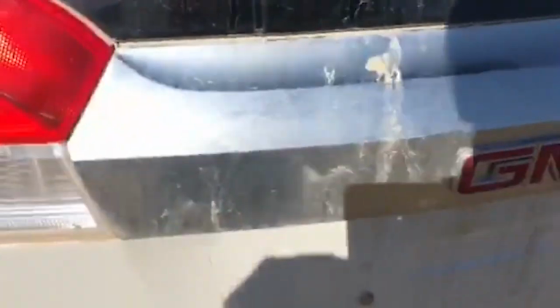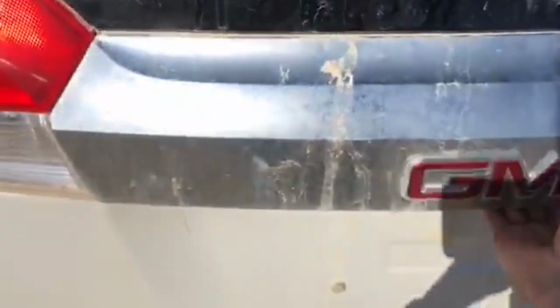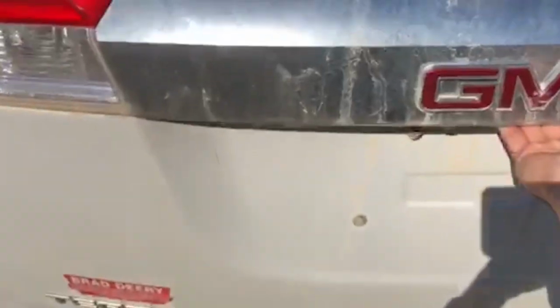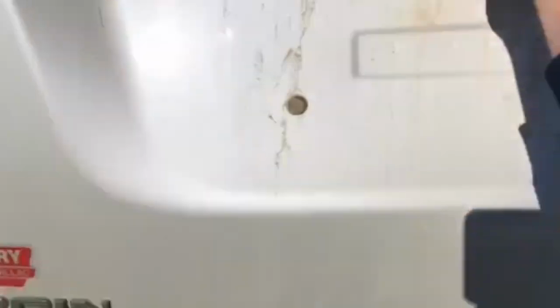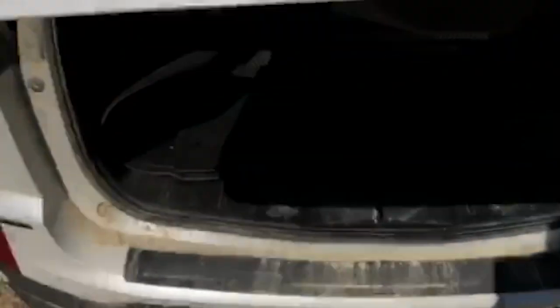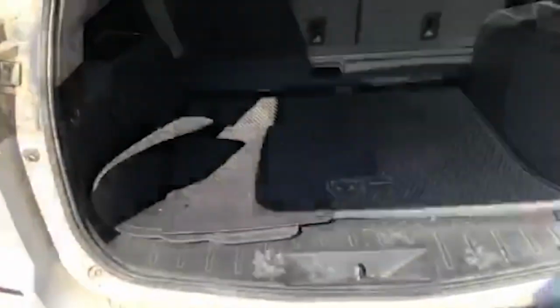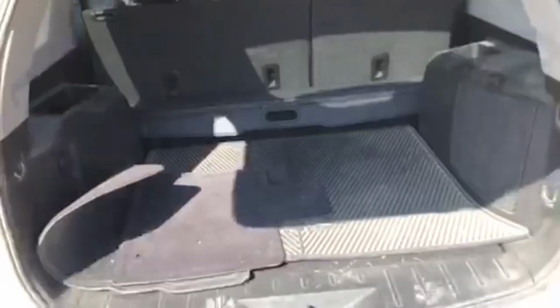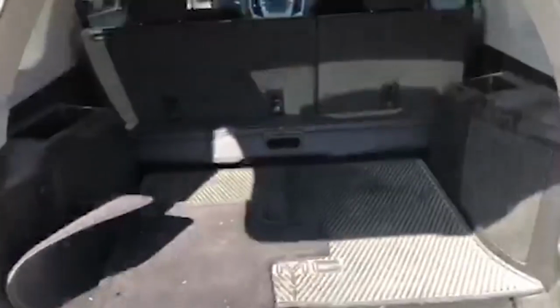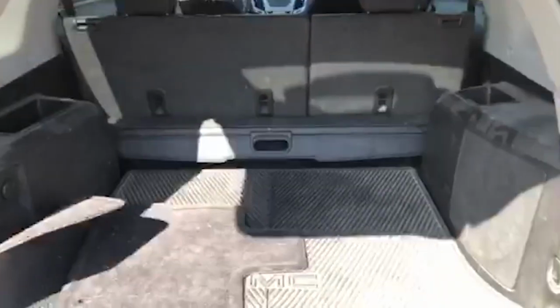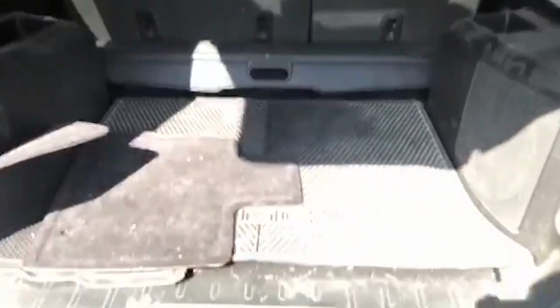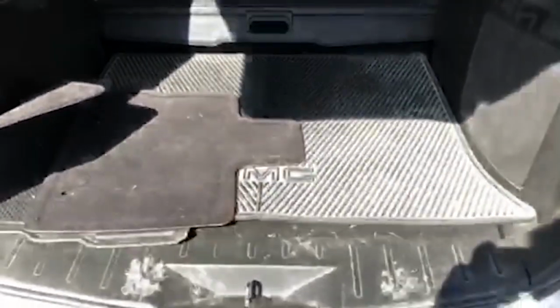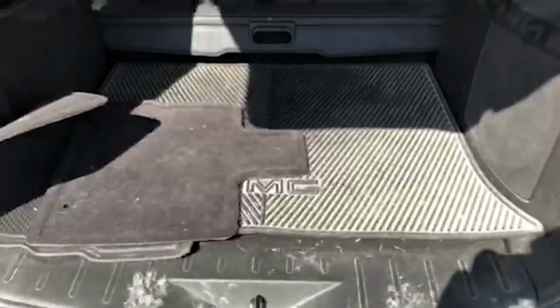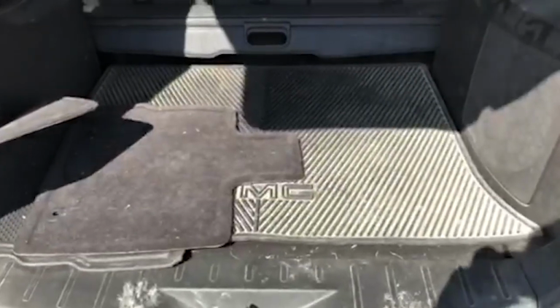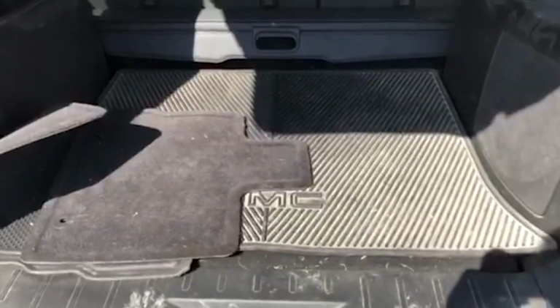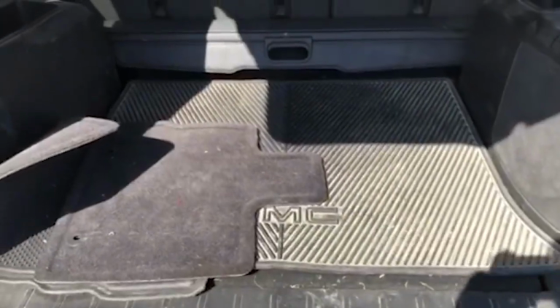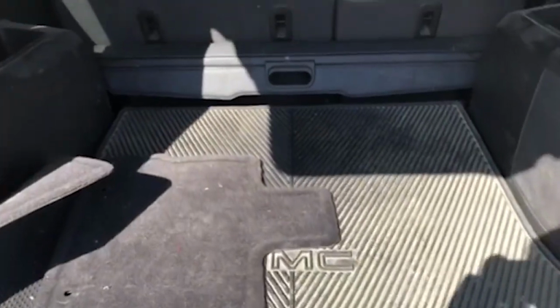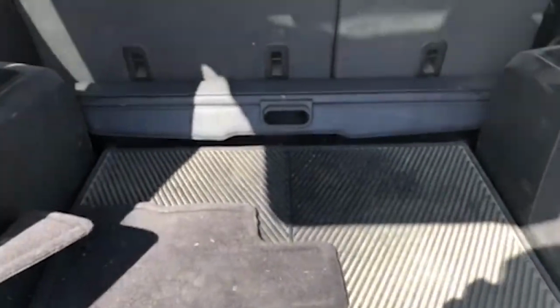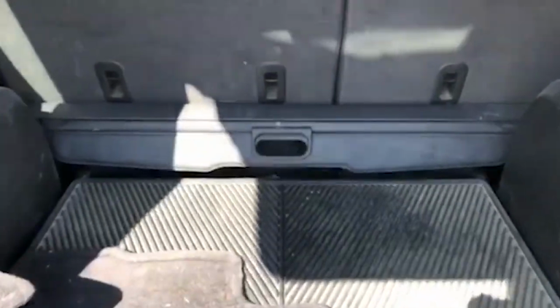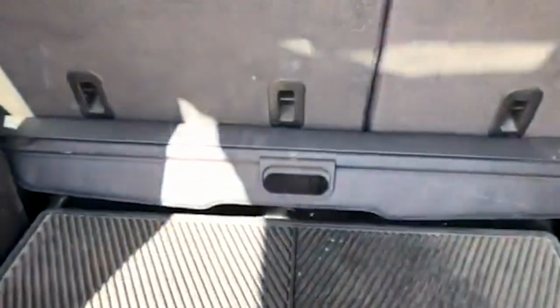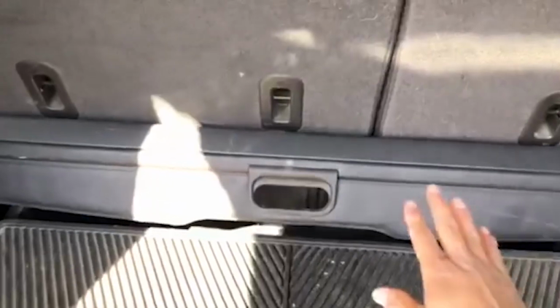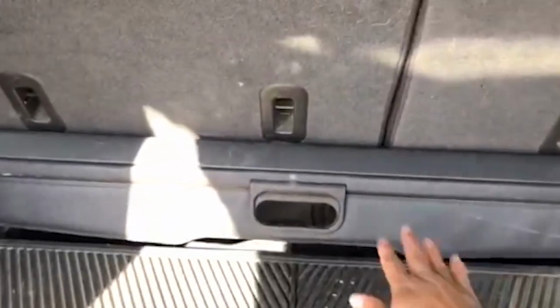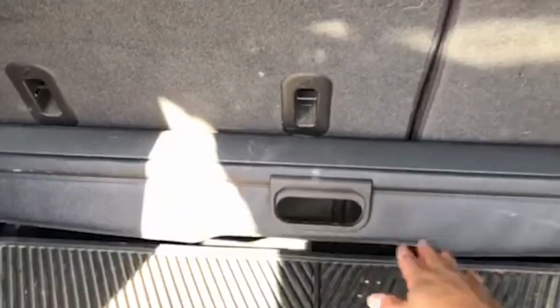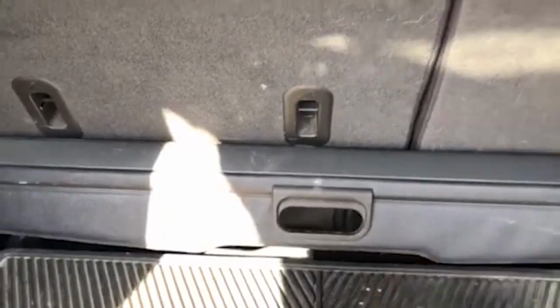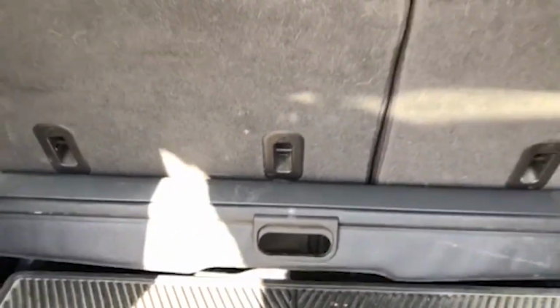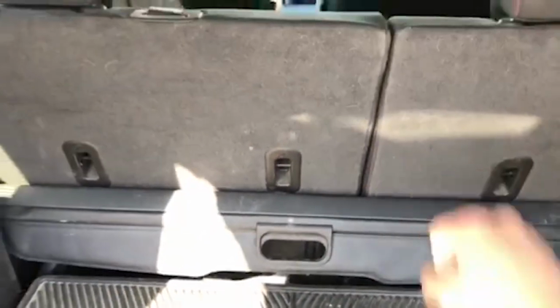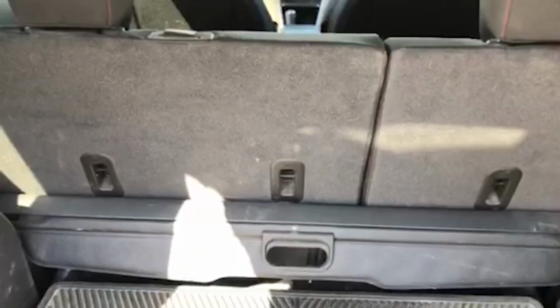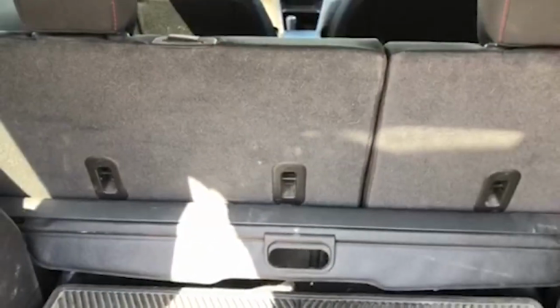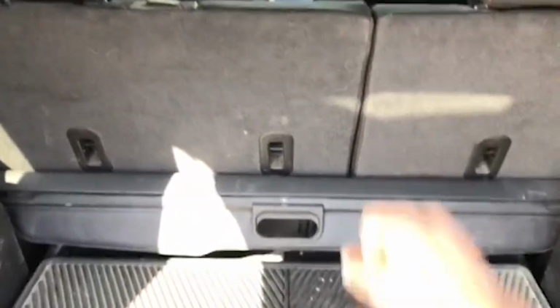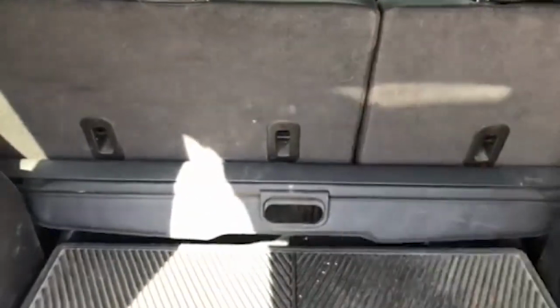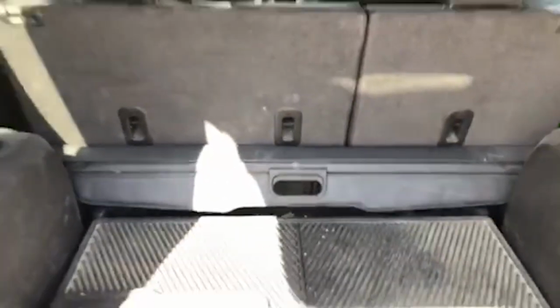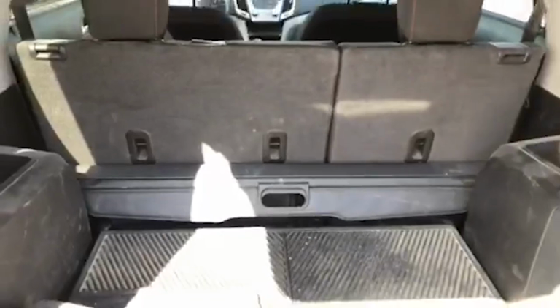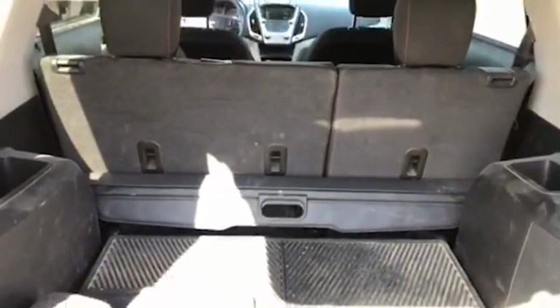You also got plenty of space here in the trunk — put whatever you need back there. It comes with a rubber floor mat so you can keep the trunk in good condition. And it'll come with this little privacy cover too so nobody can look inside your trunk — you just pull that in and you're all set.